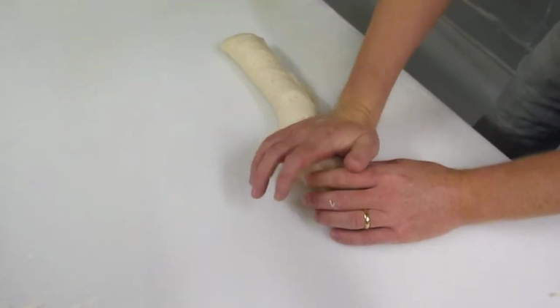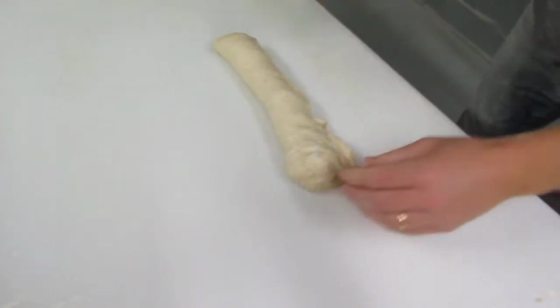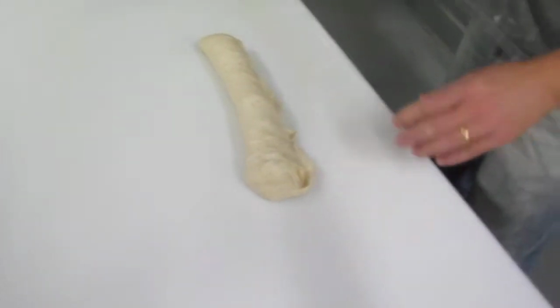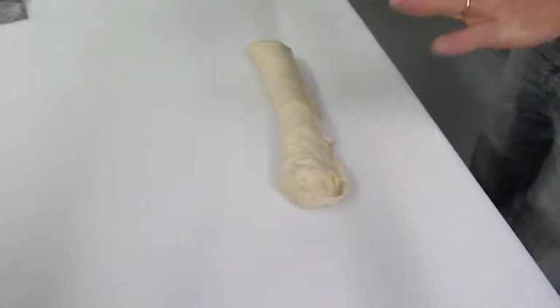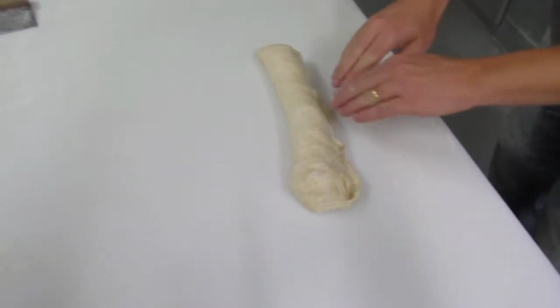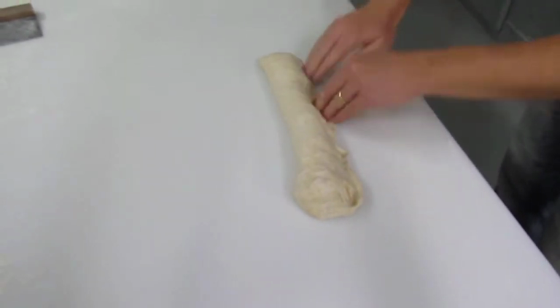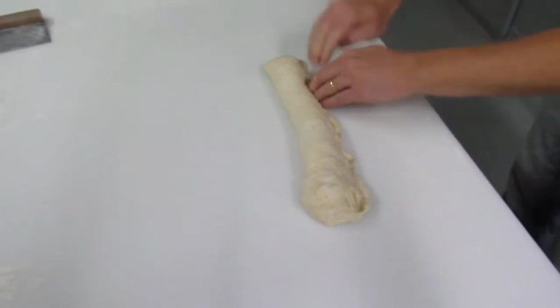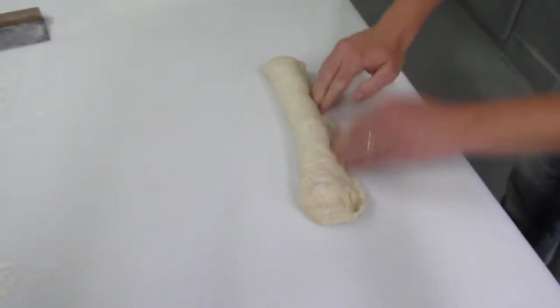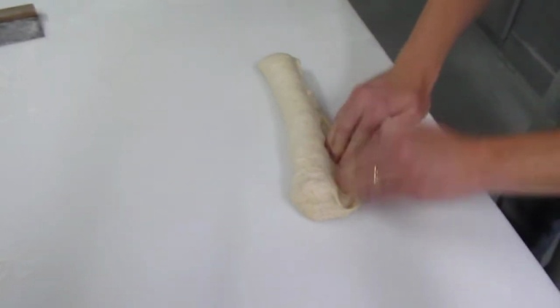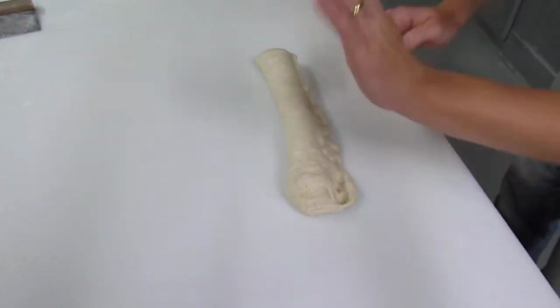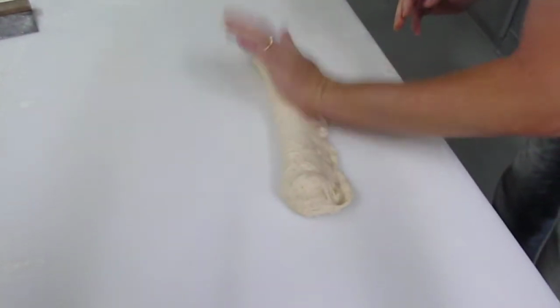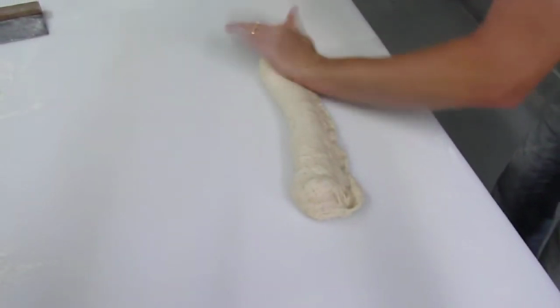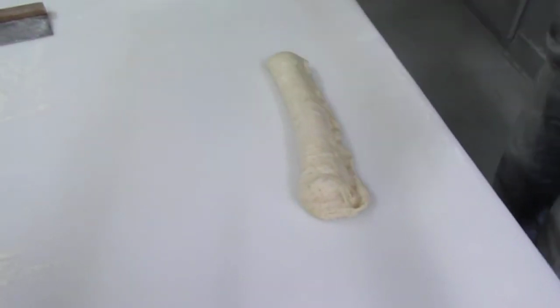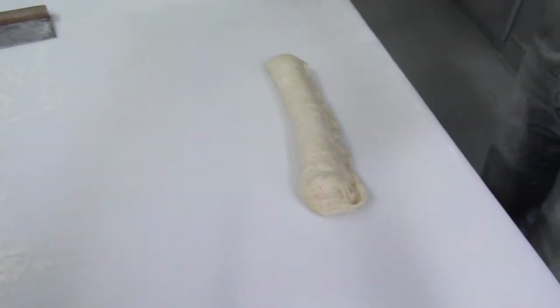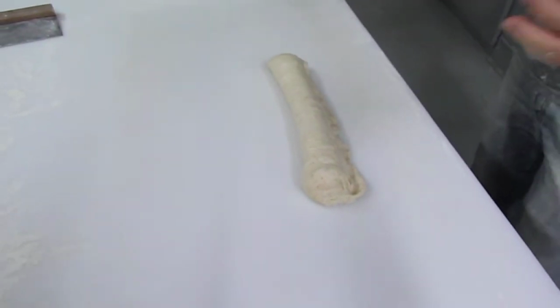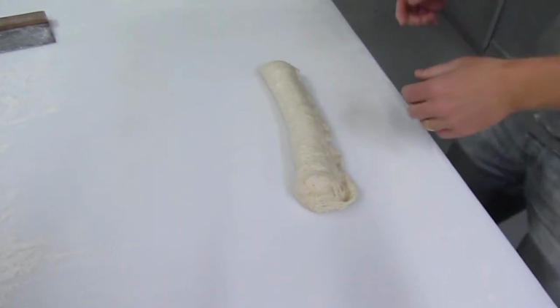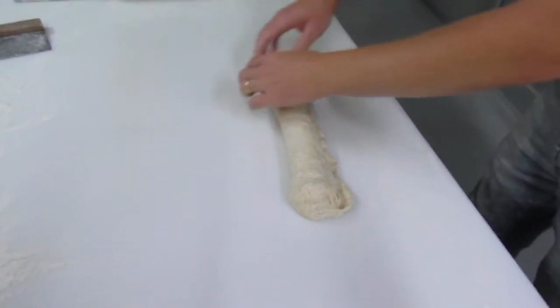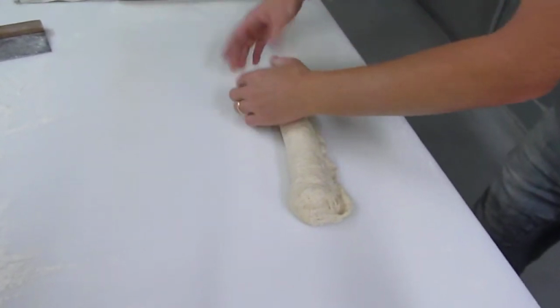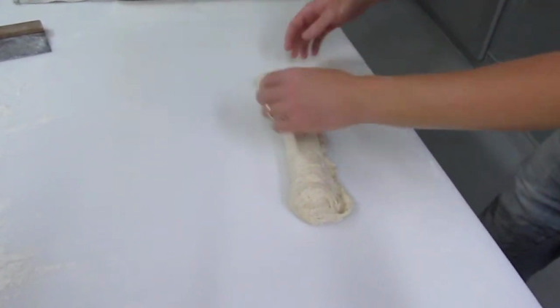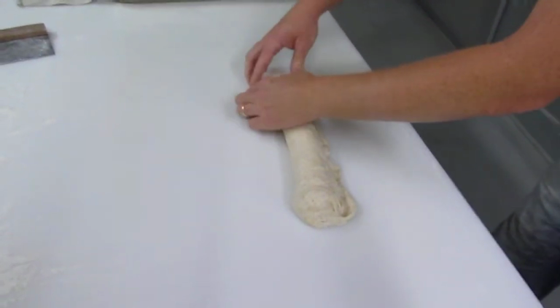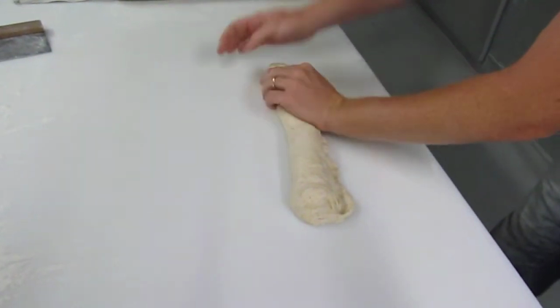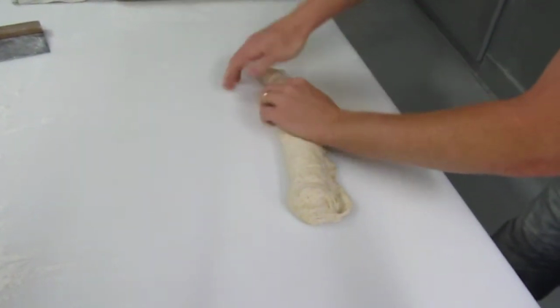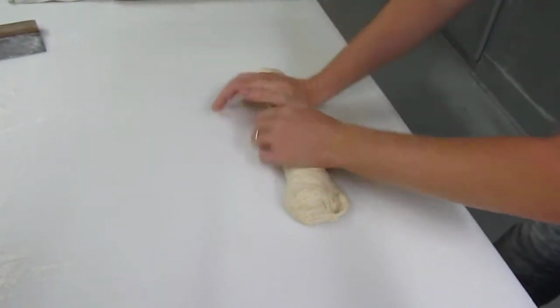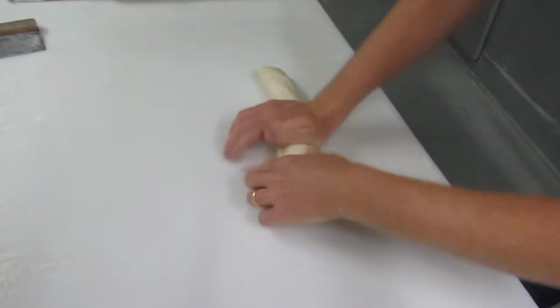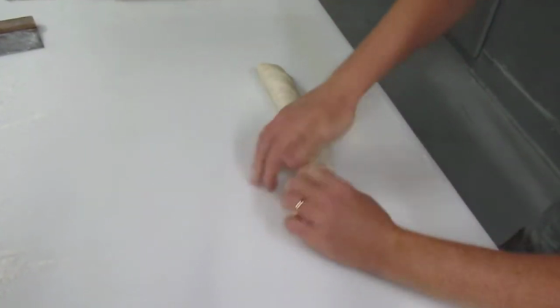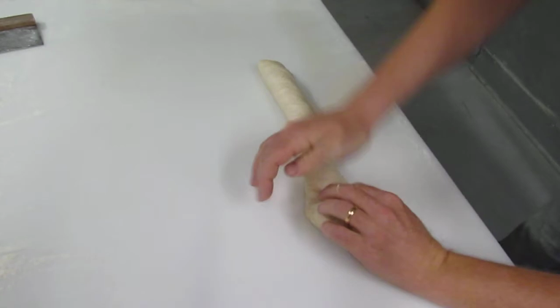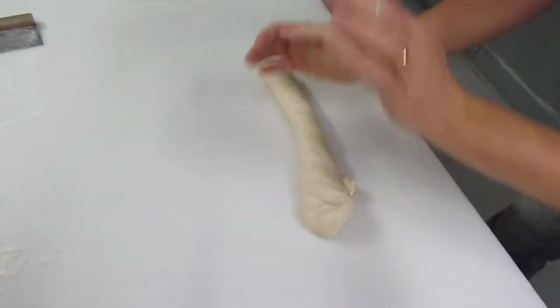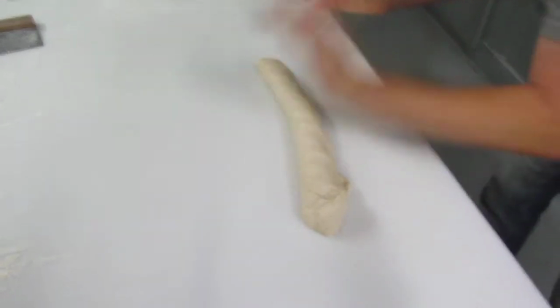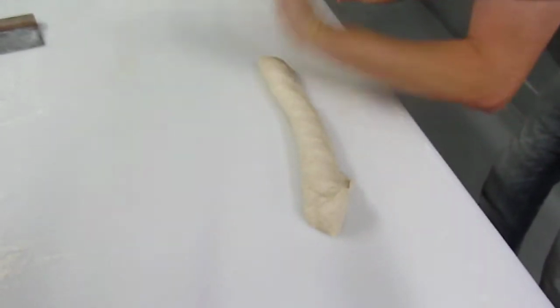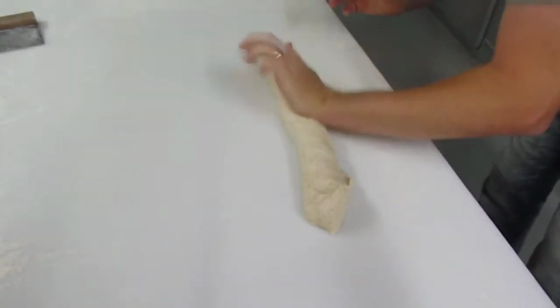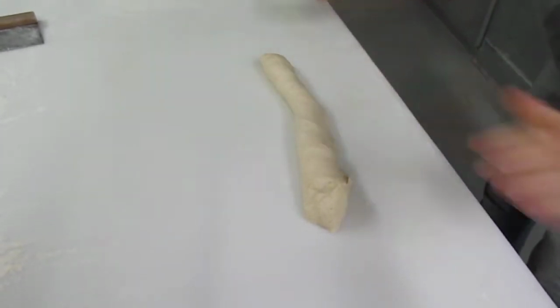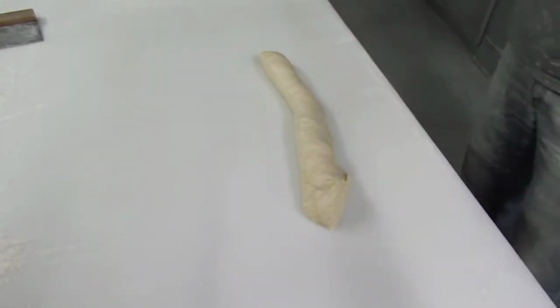At this point, I go back to my fingertips again and really anchor that seam down and give it a good pounding with my palm. And then we're going to do that one more time, like so.